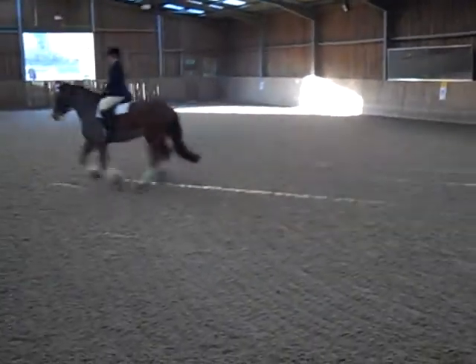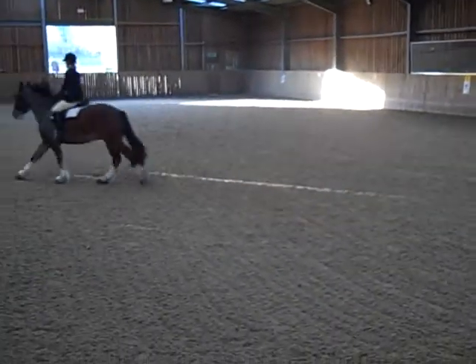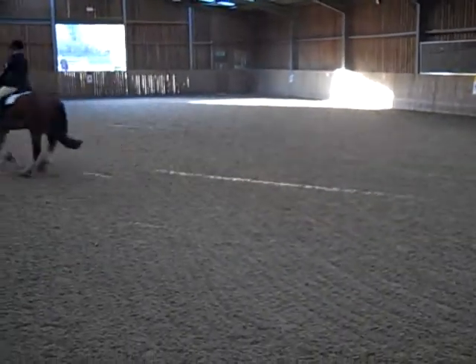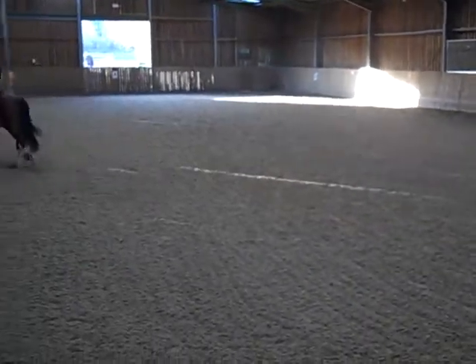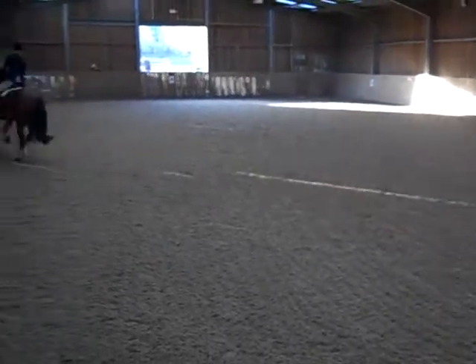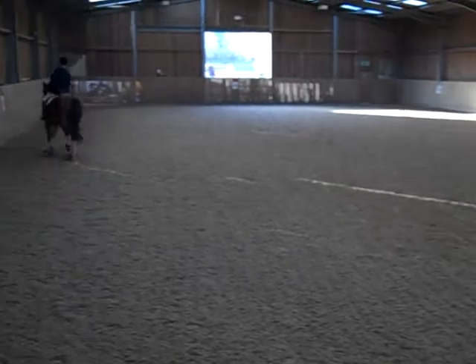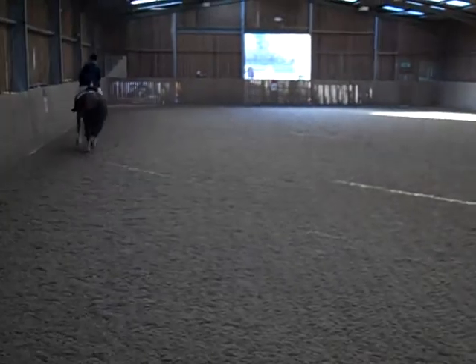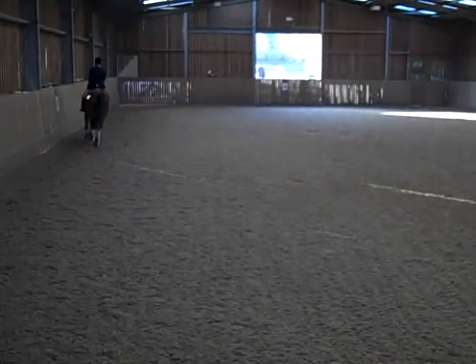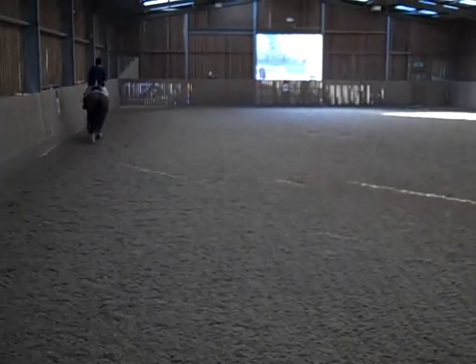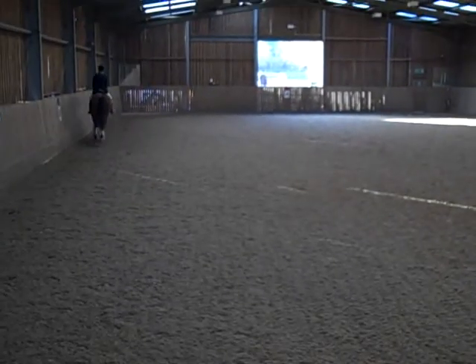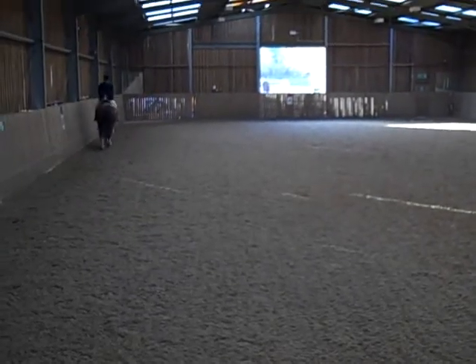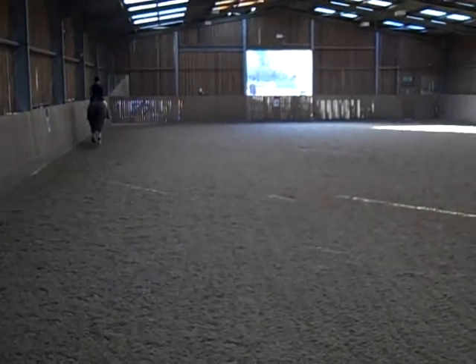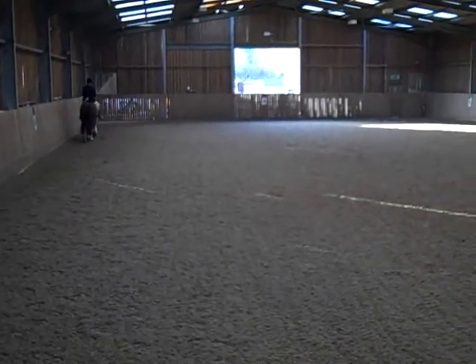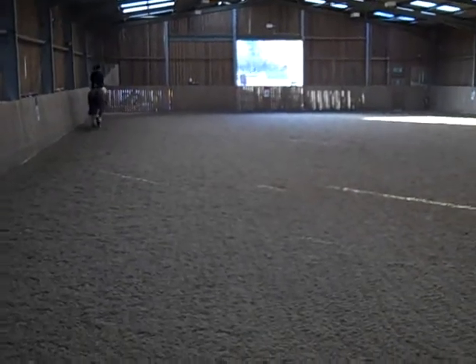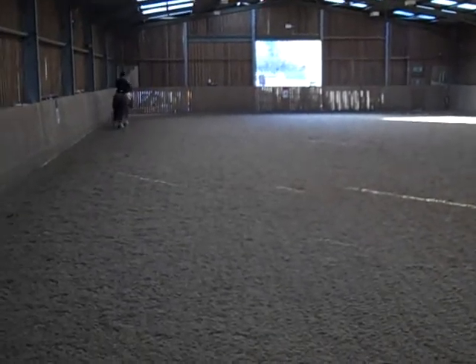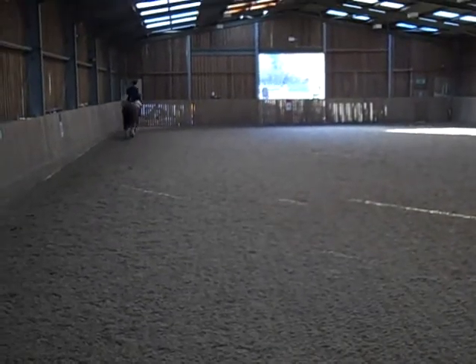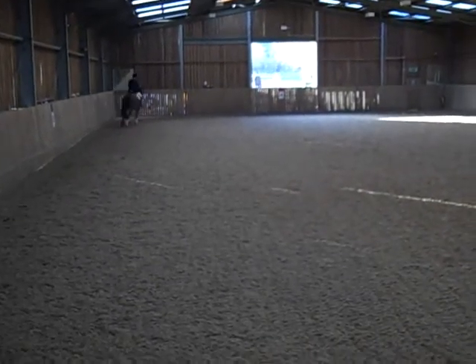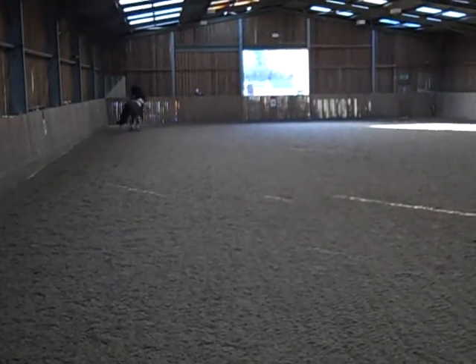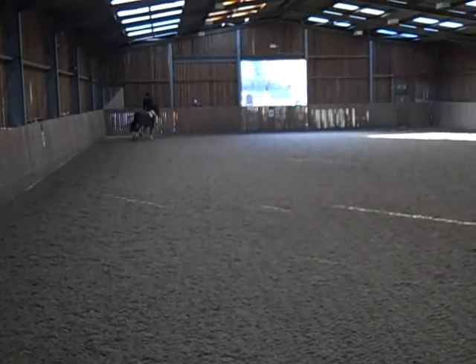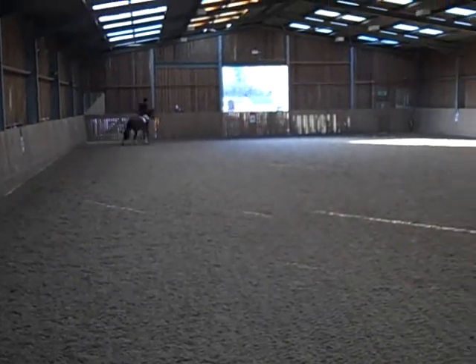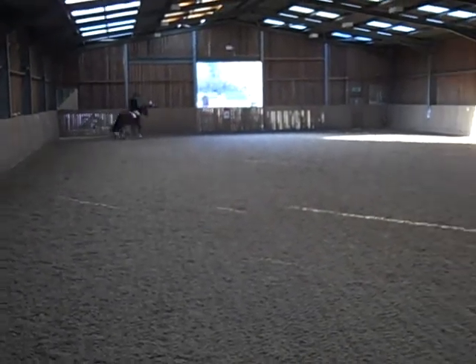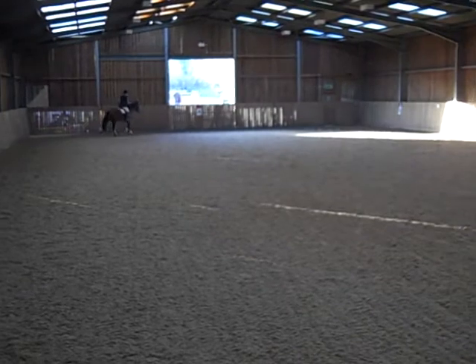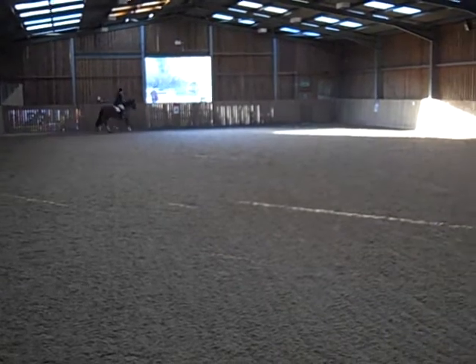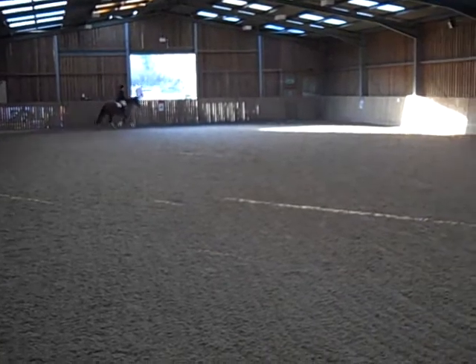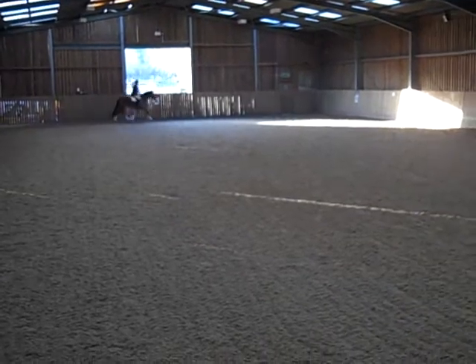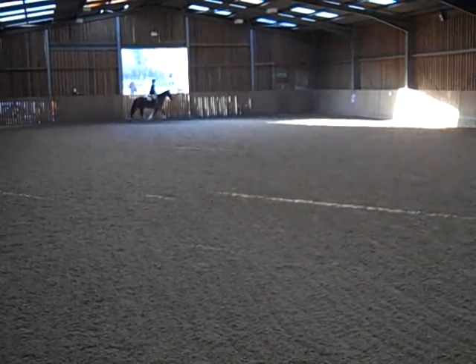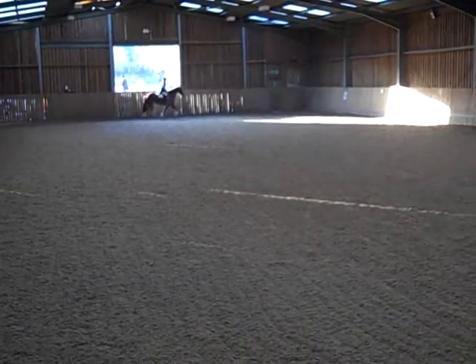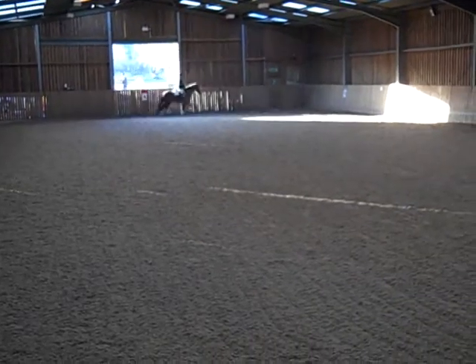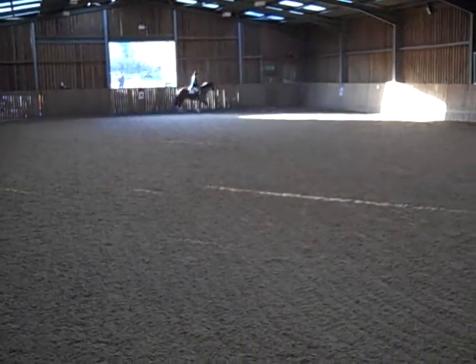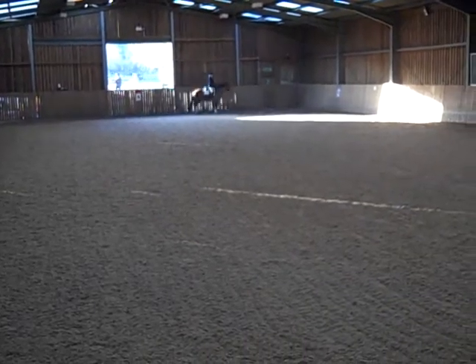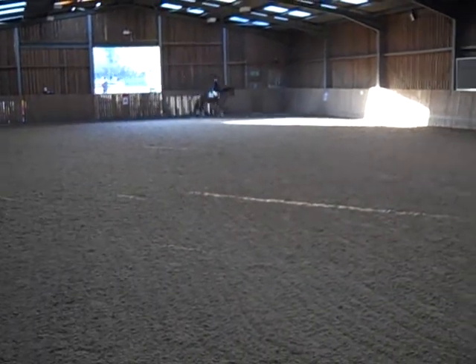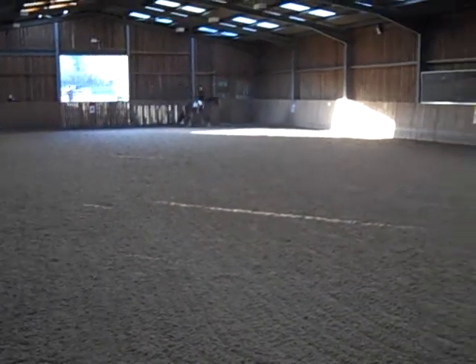At A, working trot. K, X, M — change the rein and show some medium trot strides.